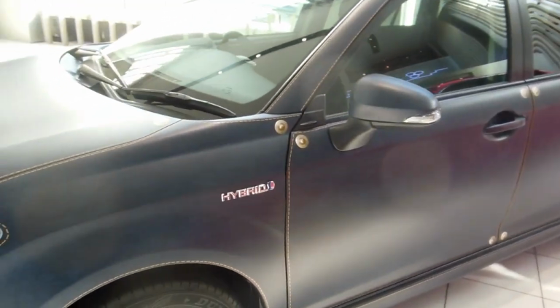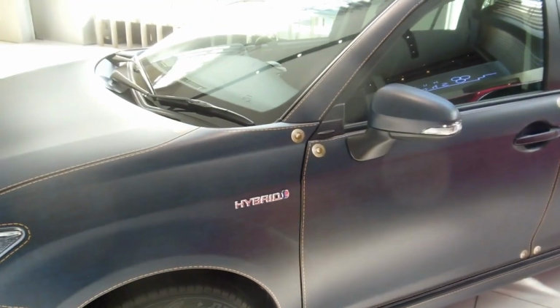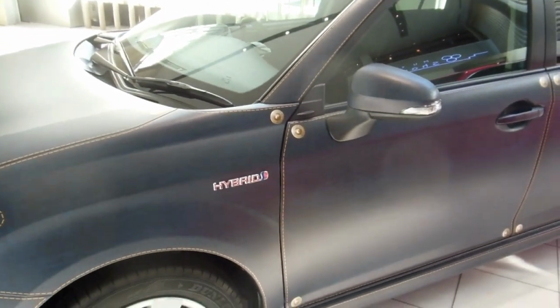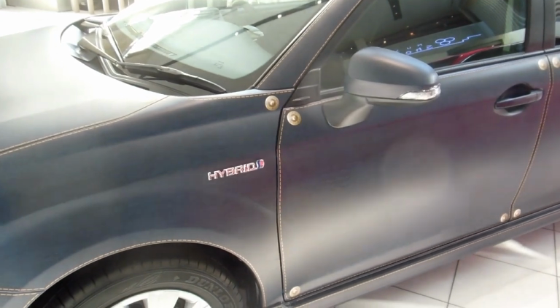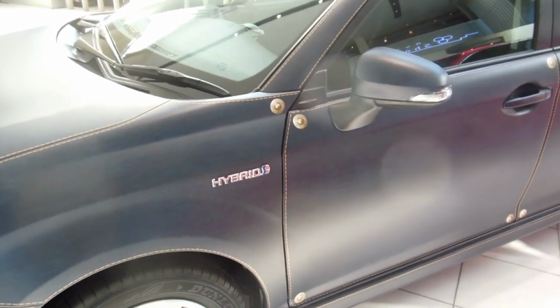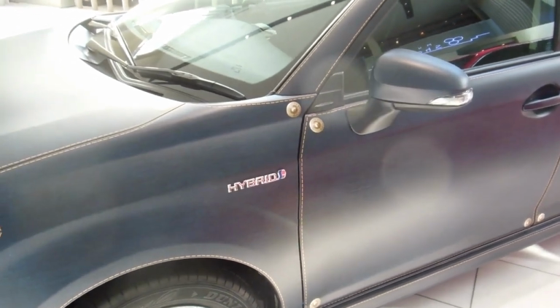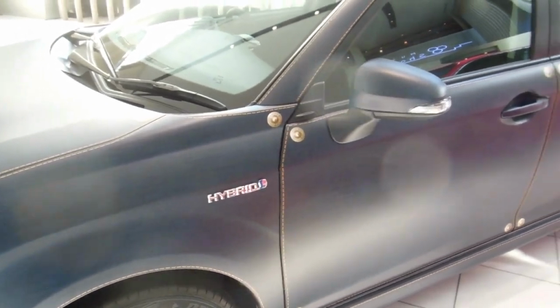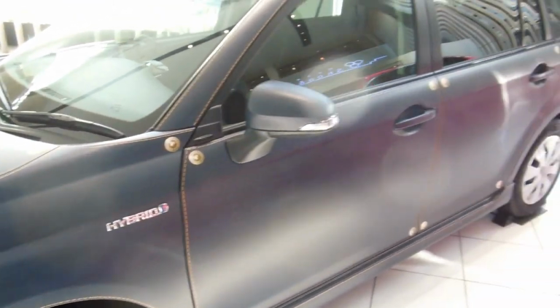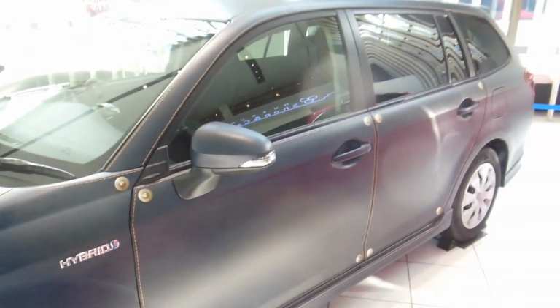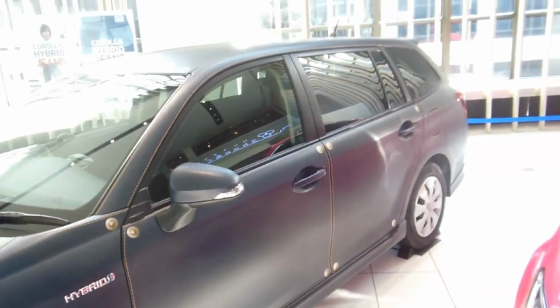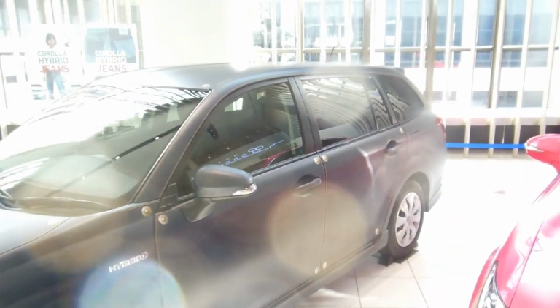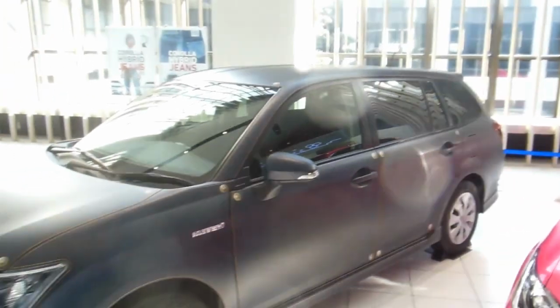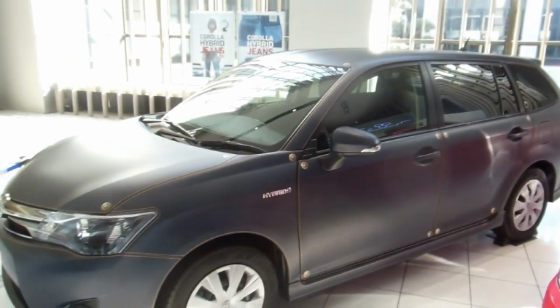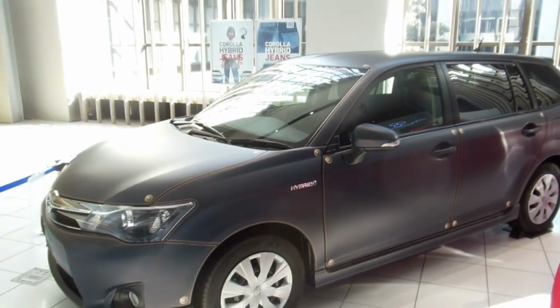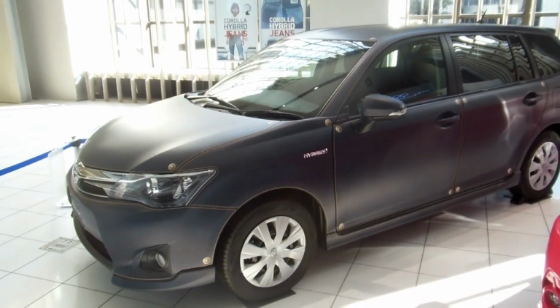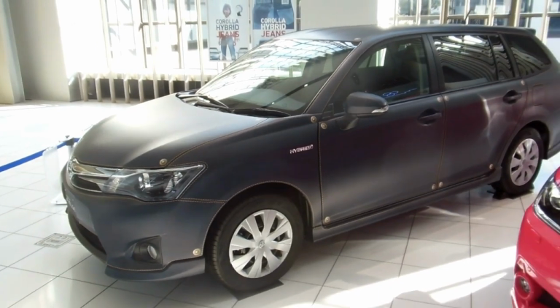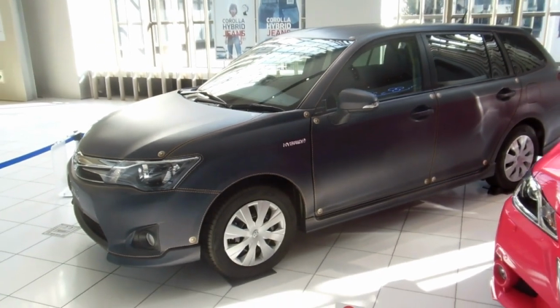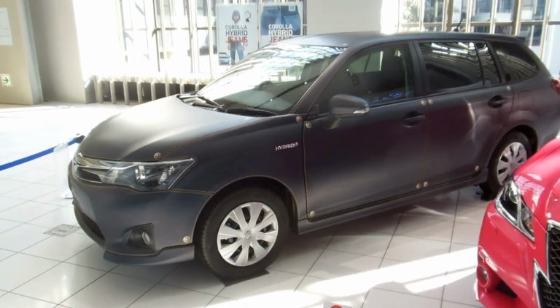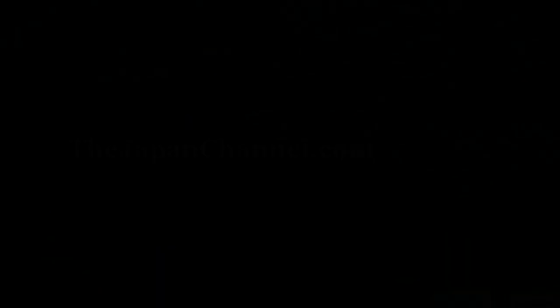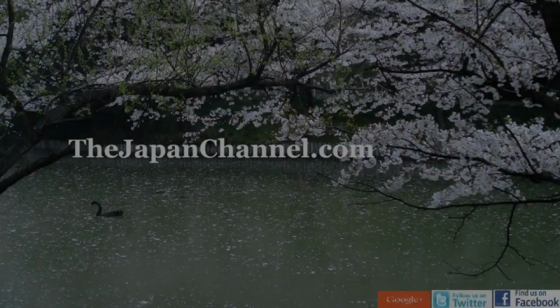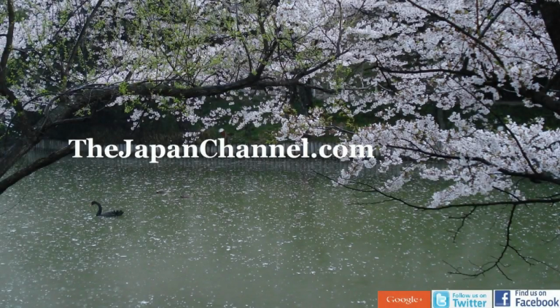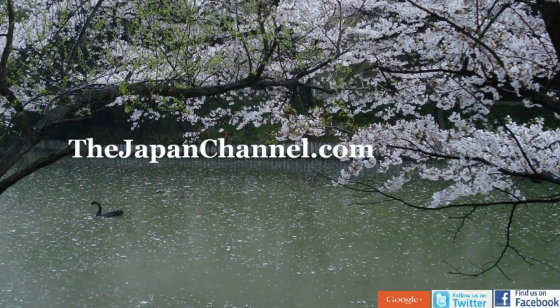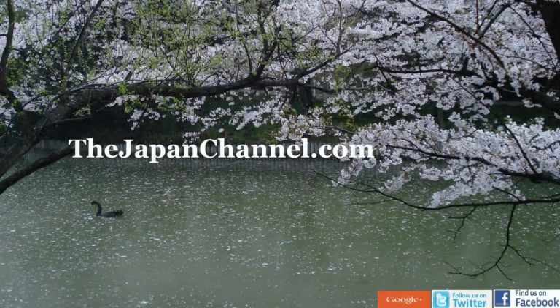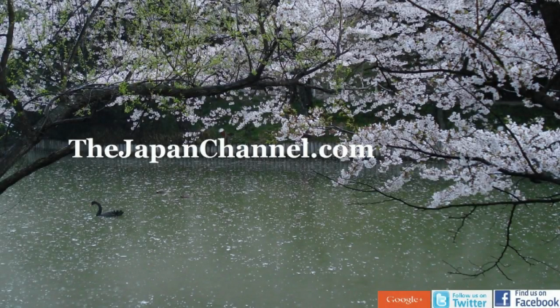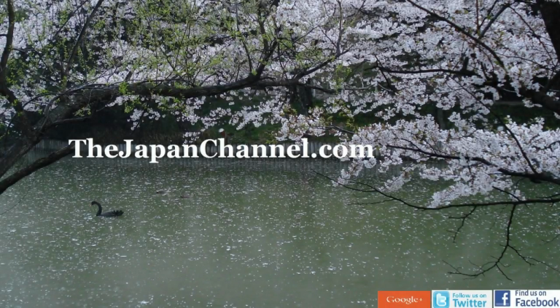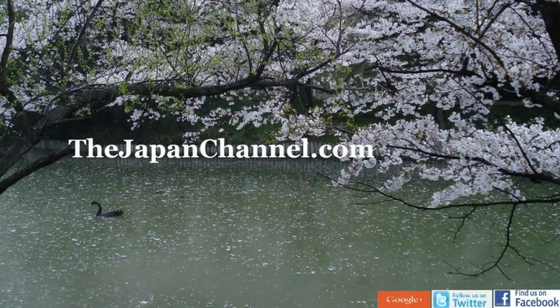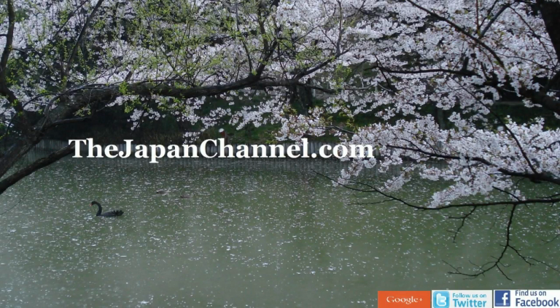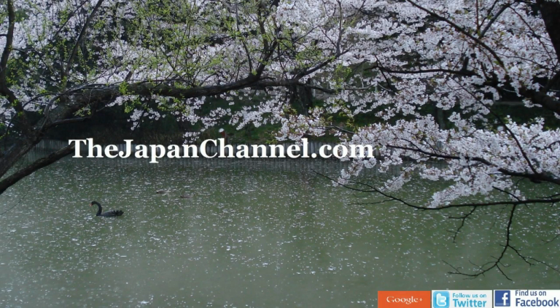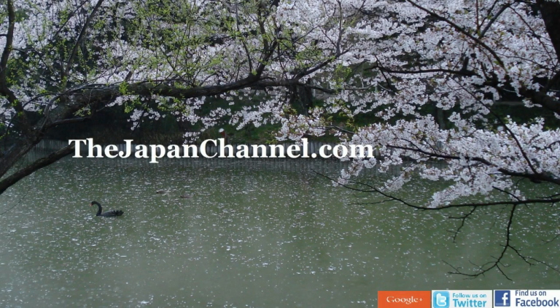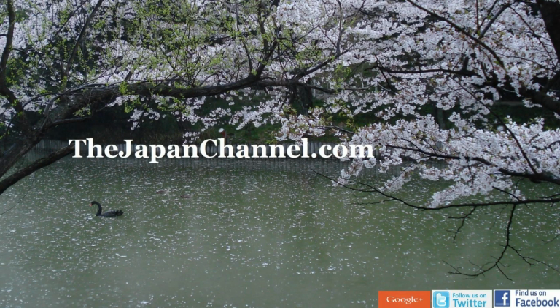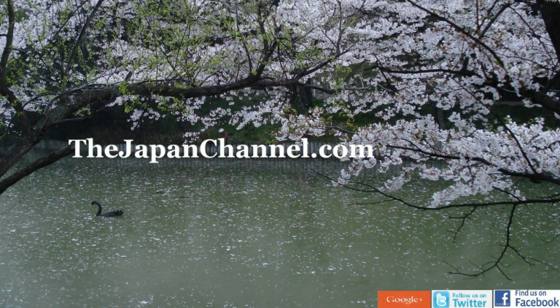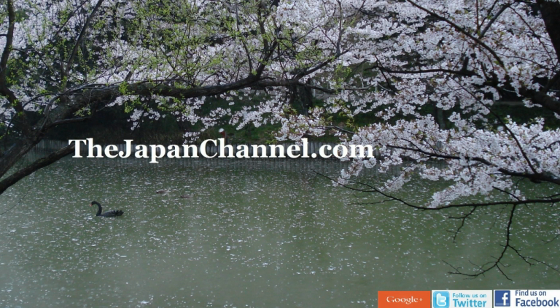Hands up who'd drive that! It's not a bad color, is it? So who'd drive it — who'd be happy to drive that car? More videos coming soon.